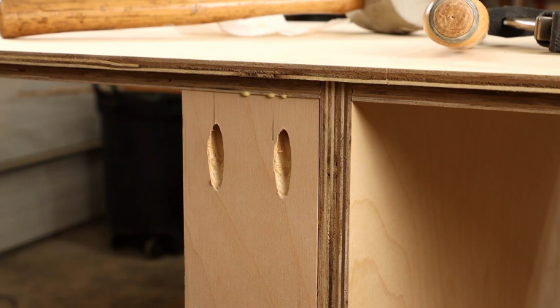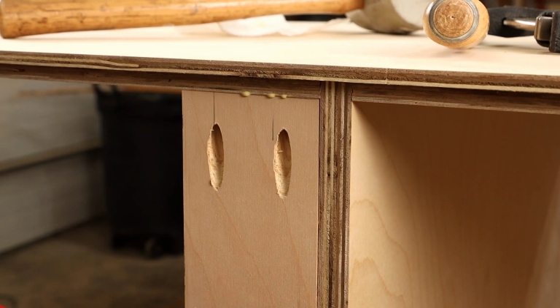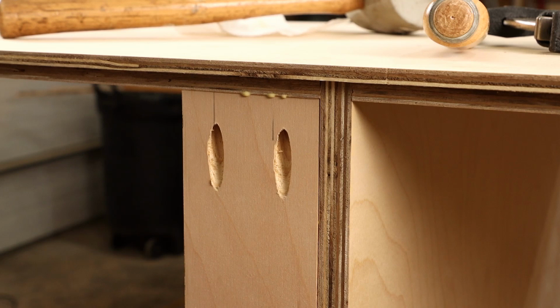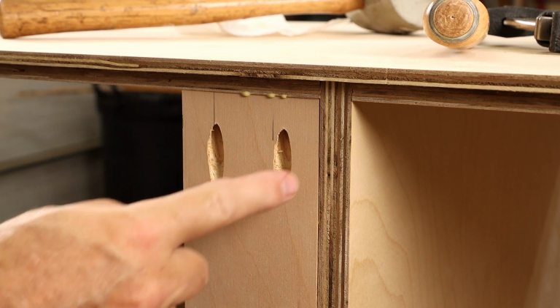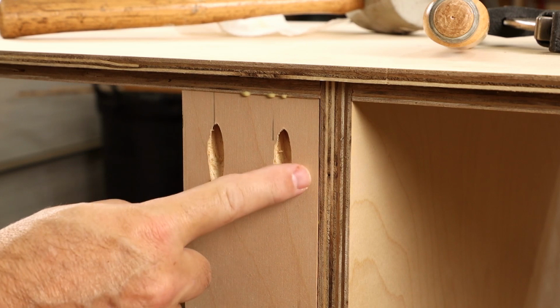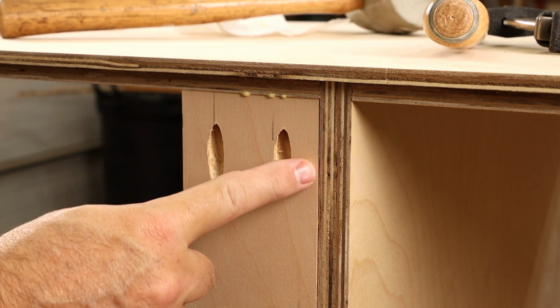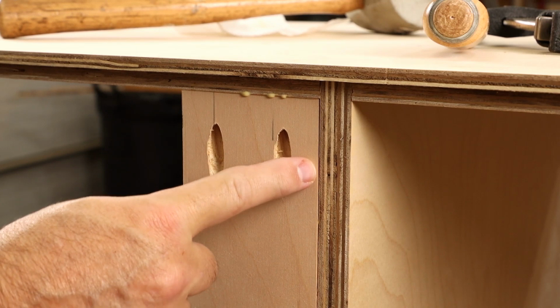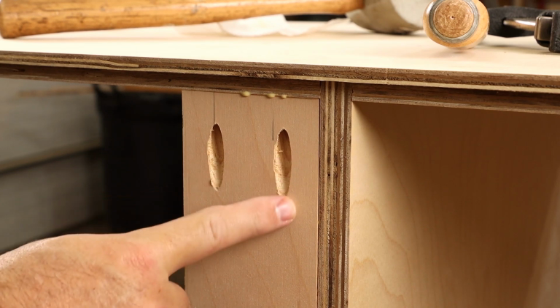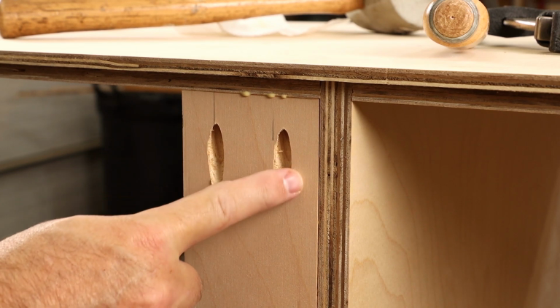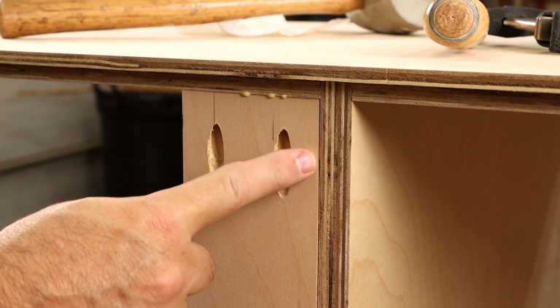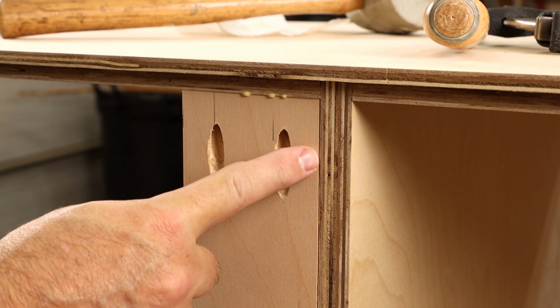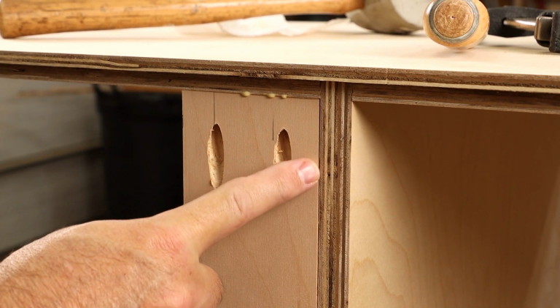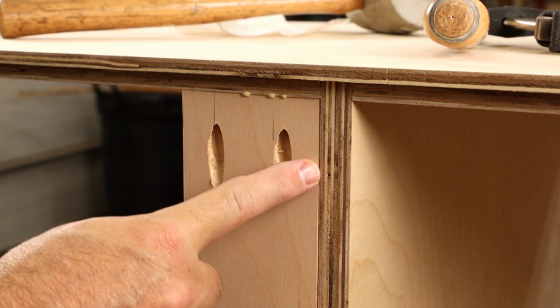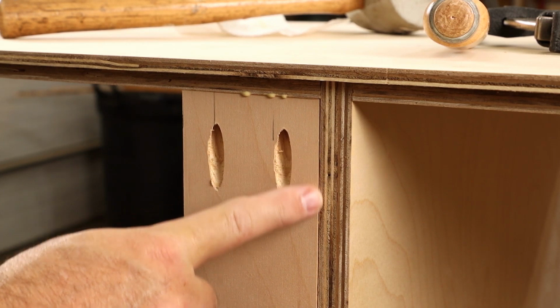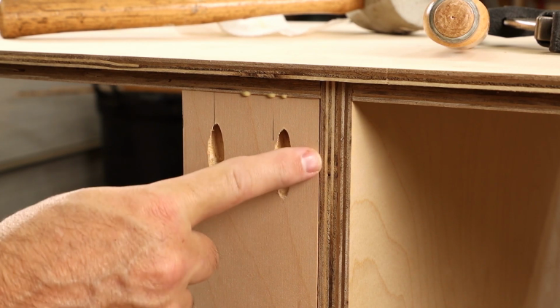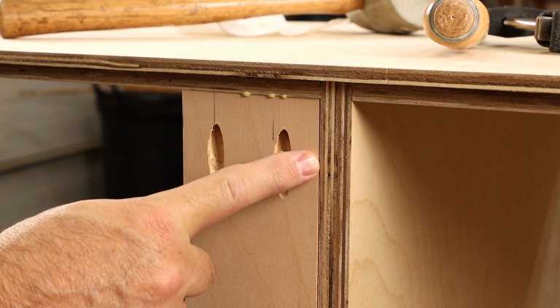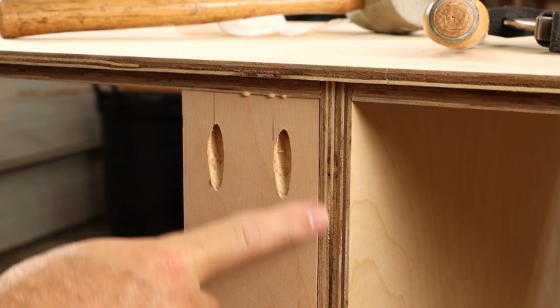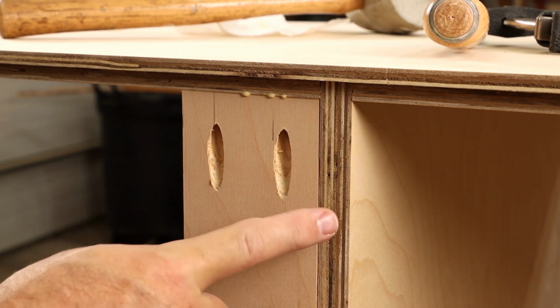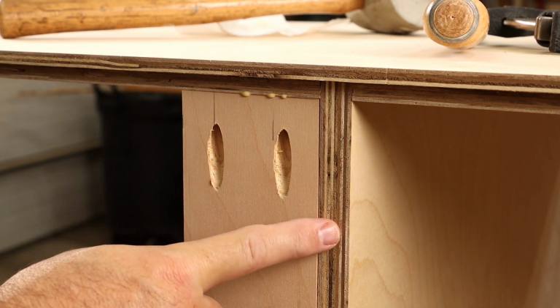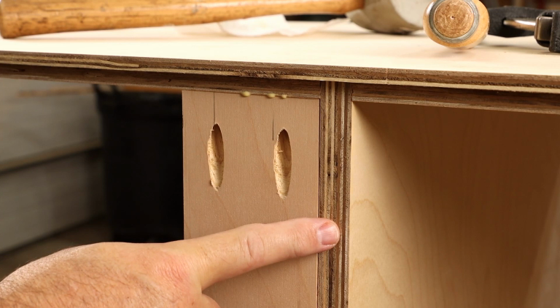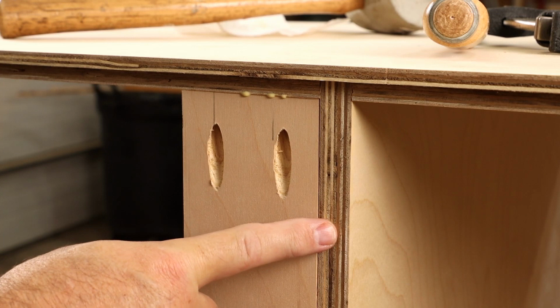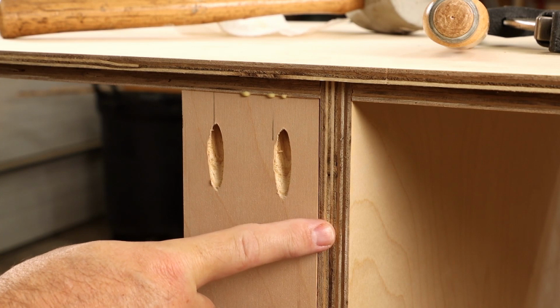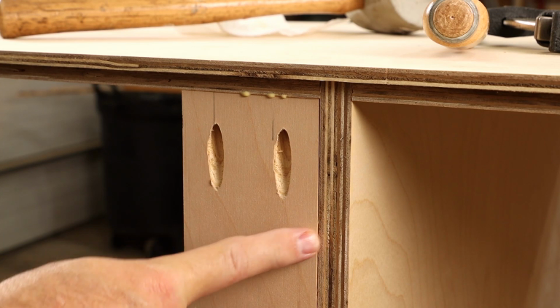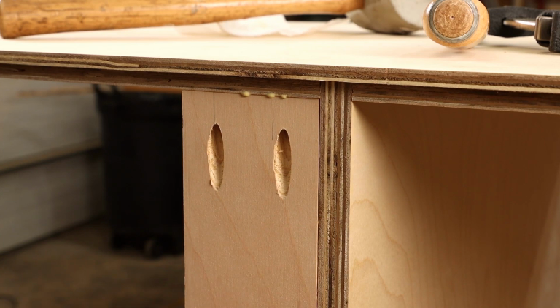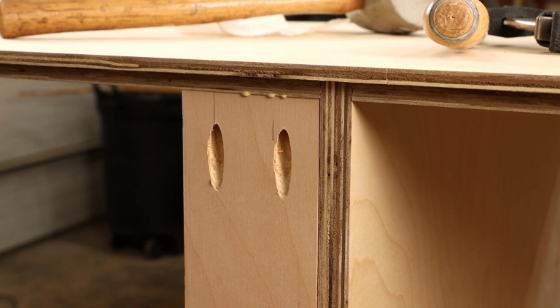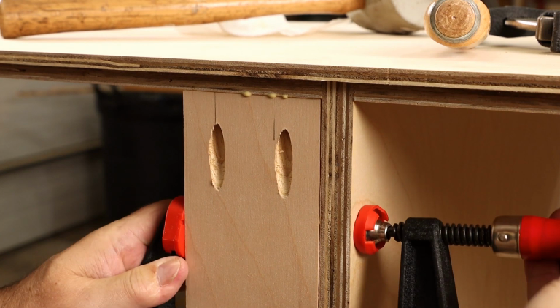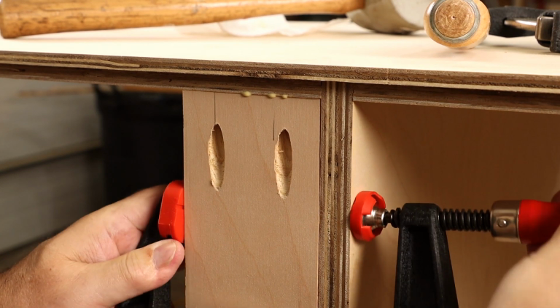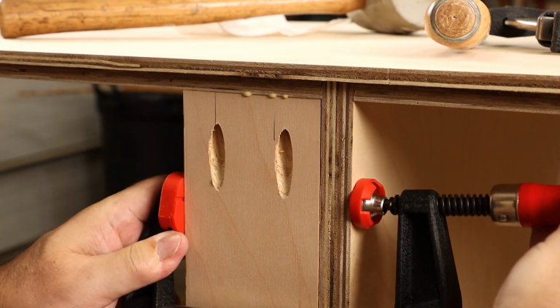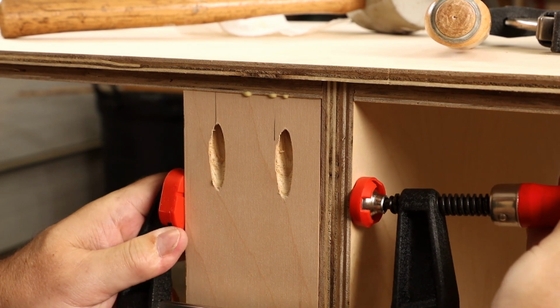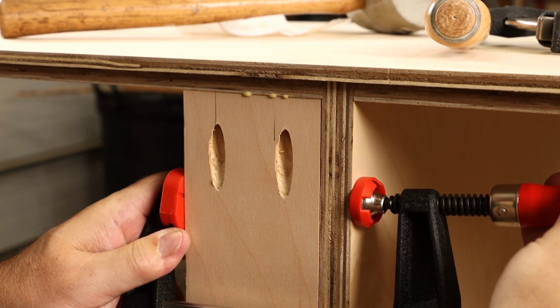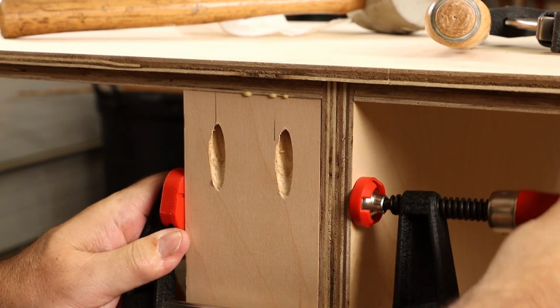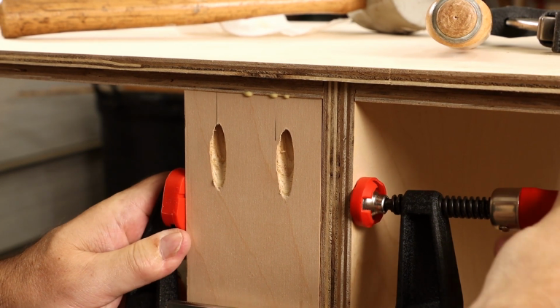What we'd really like to see from these clamps is to fully close that gap between the cleat and the mid shelf on this cabinet. Let's see how we do.